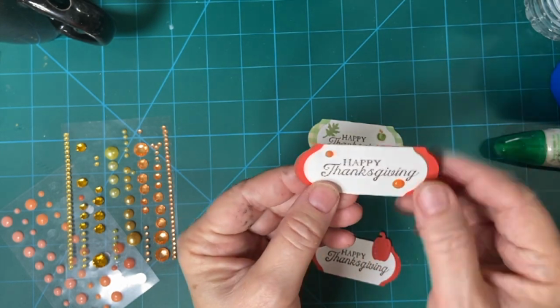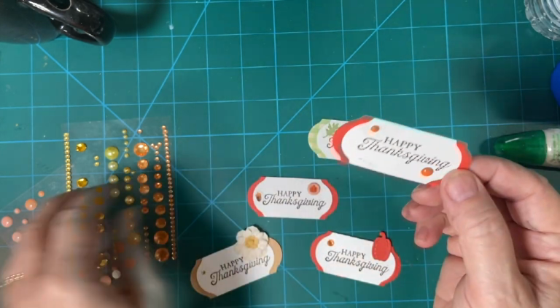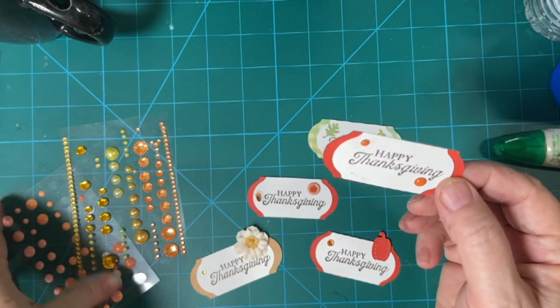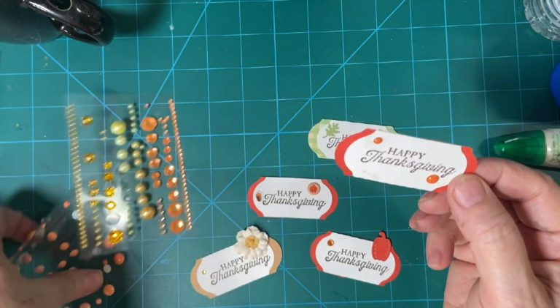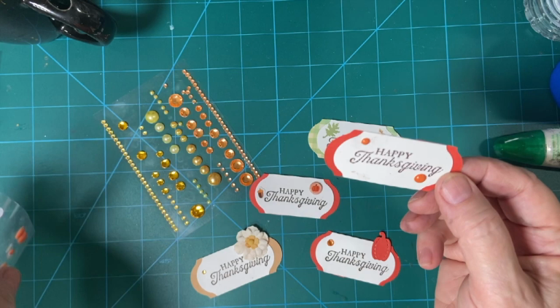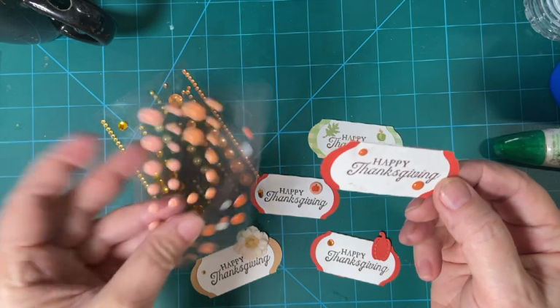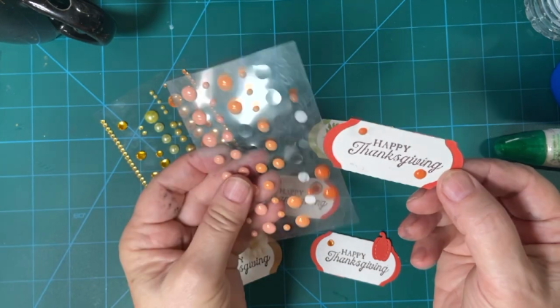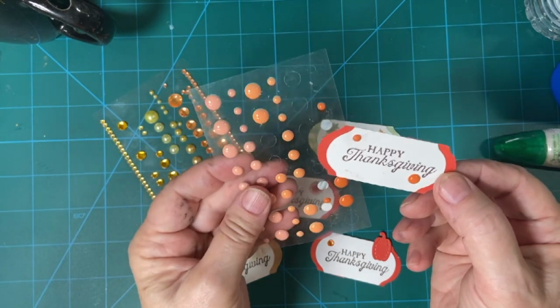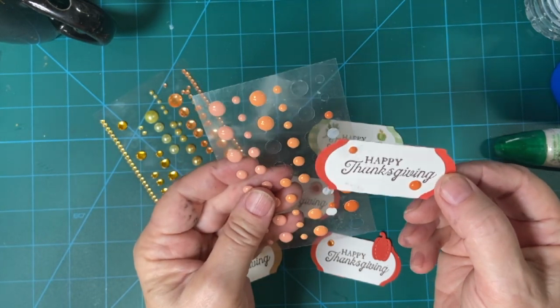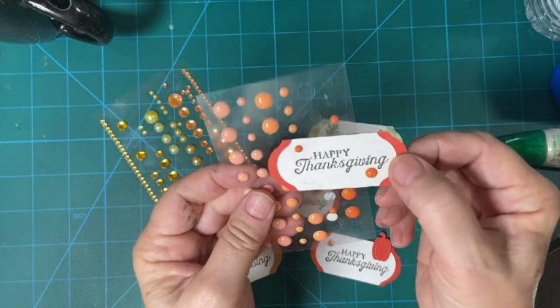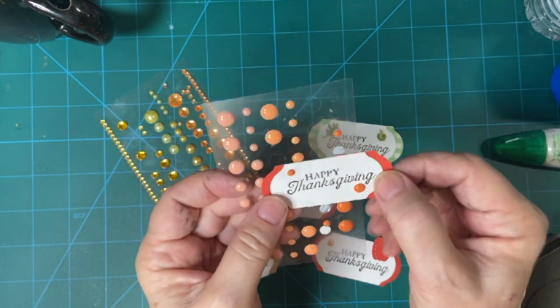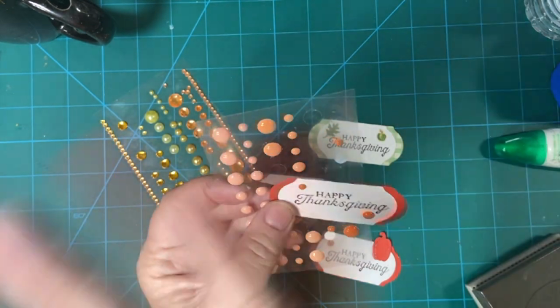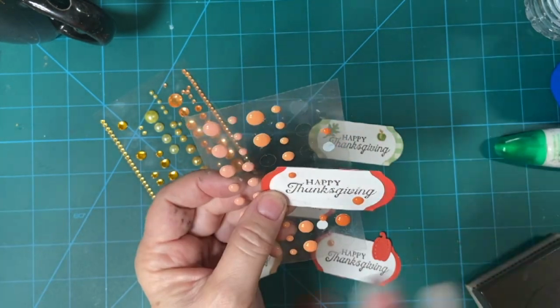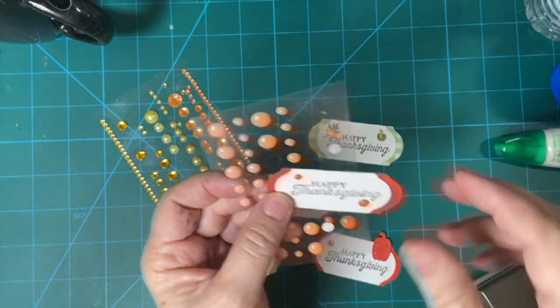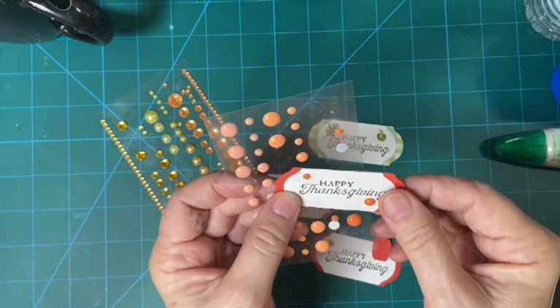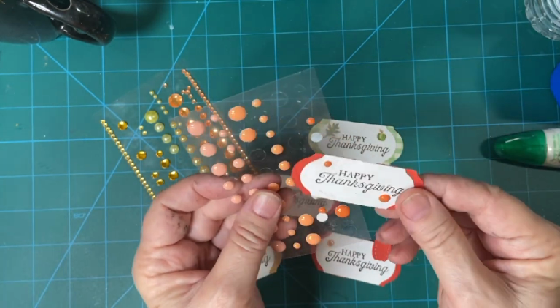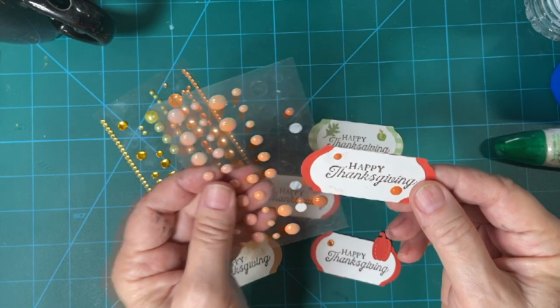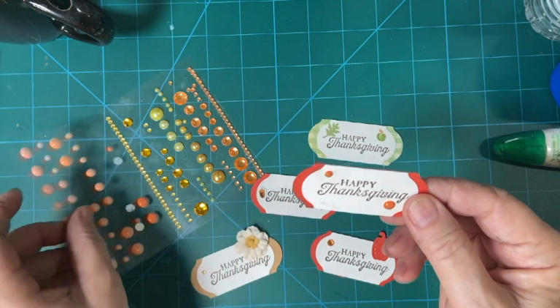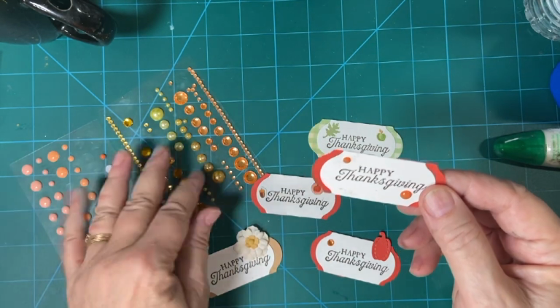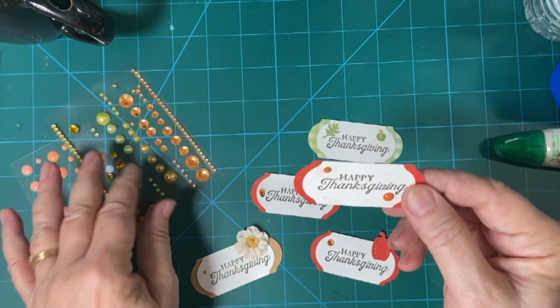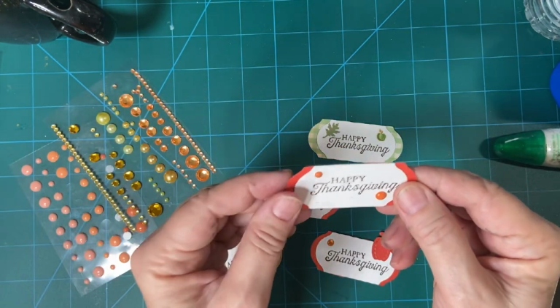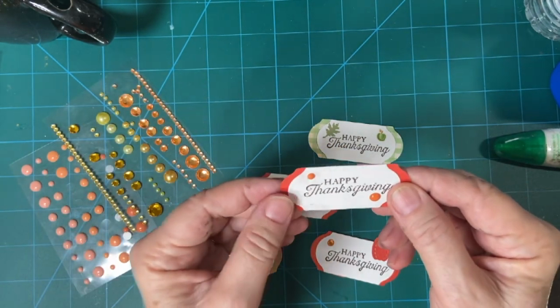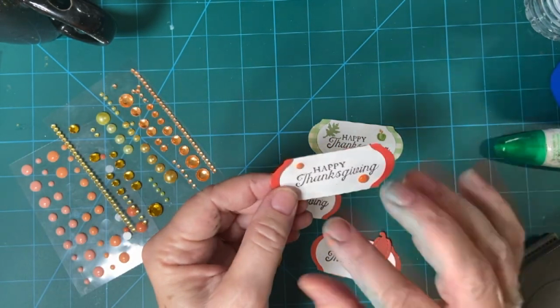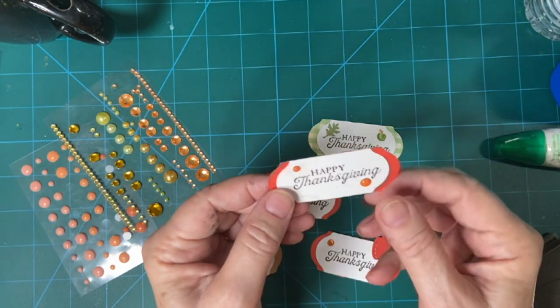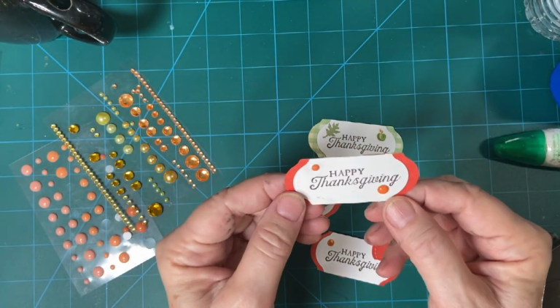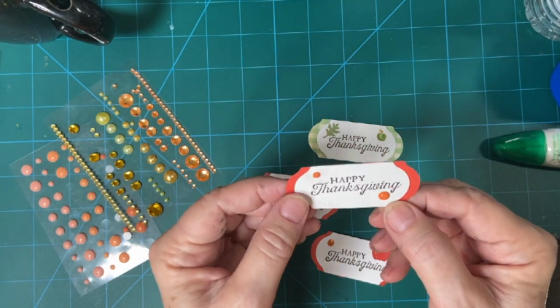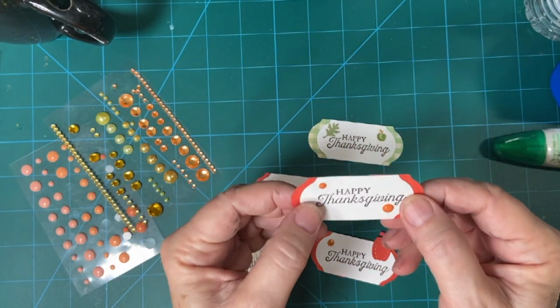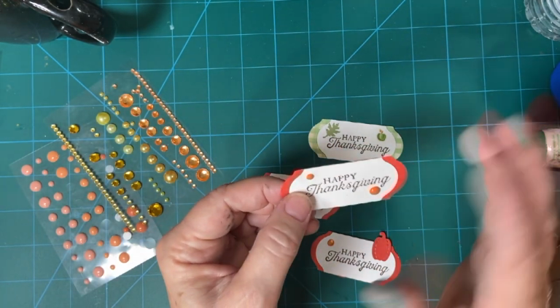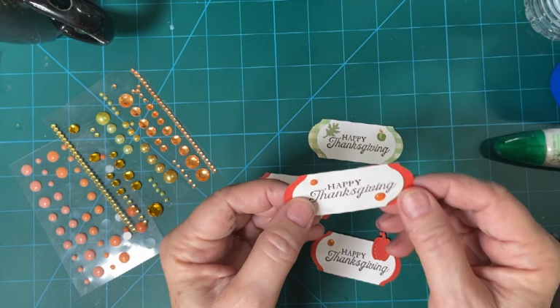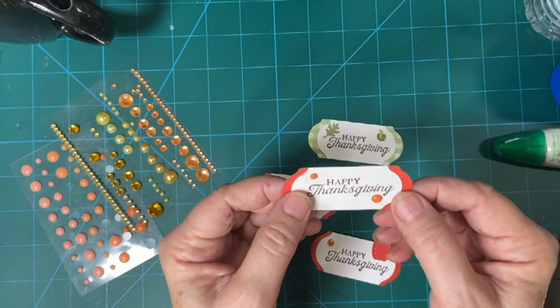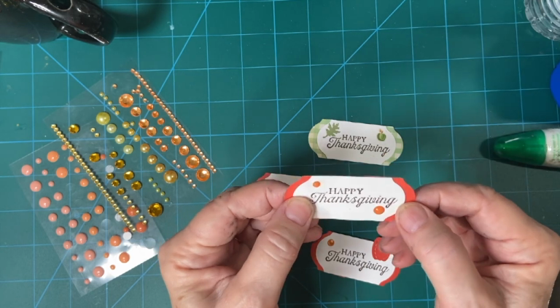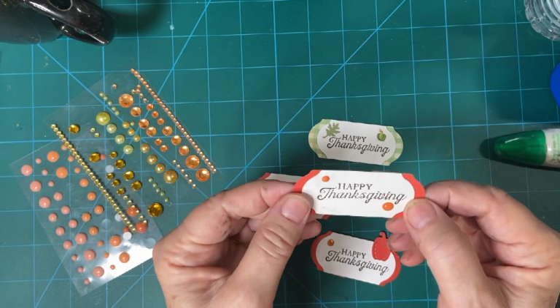These are enamel dots I used. I have a whole big bunch from Amazon. I'll link that in the description box — you get so many different colors. It takes a long time to use them up, for sure.